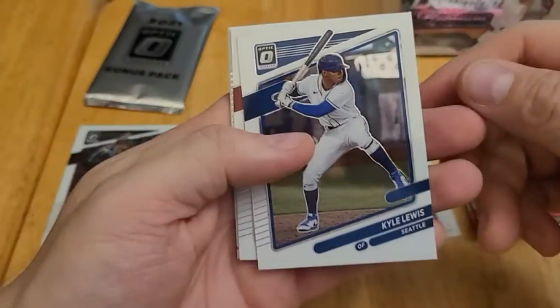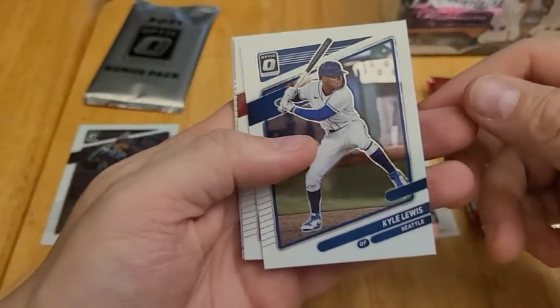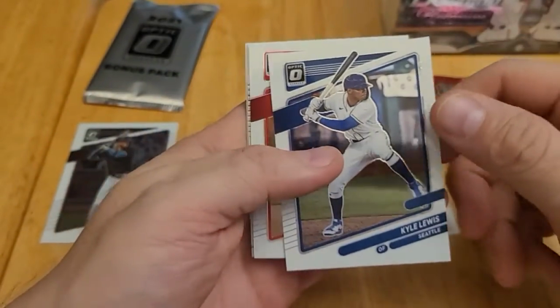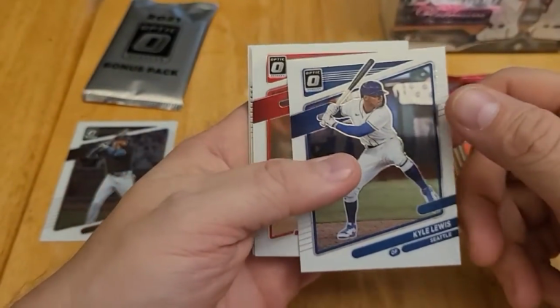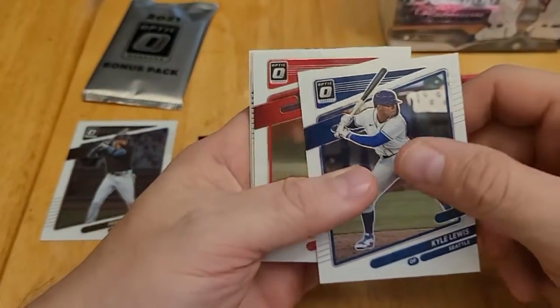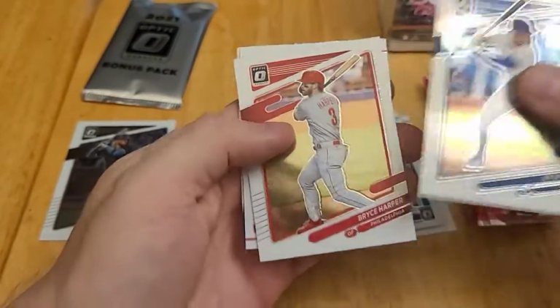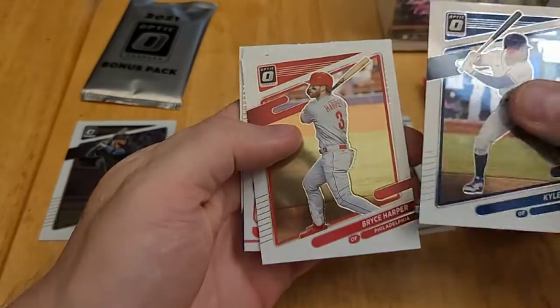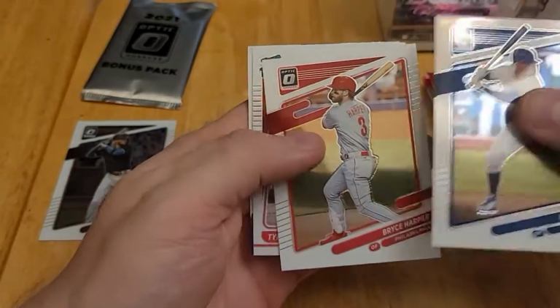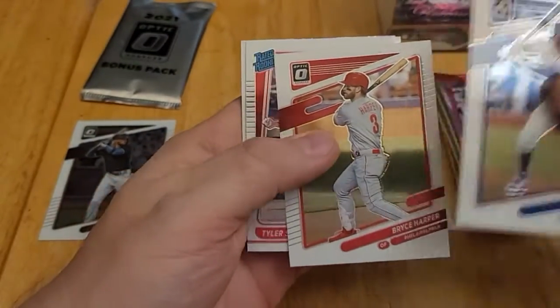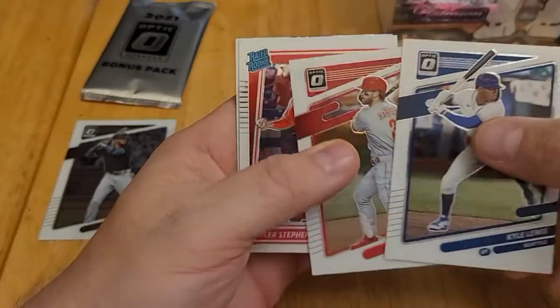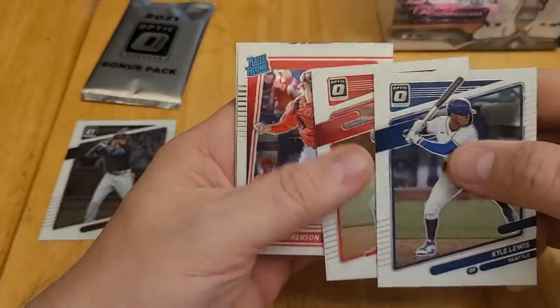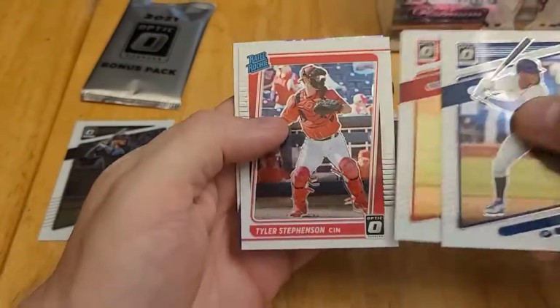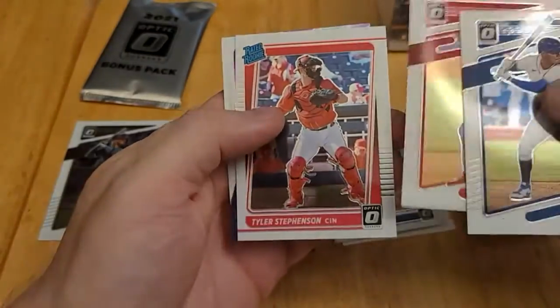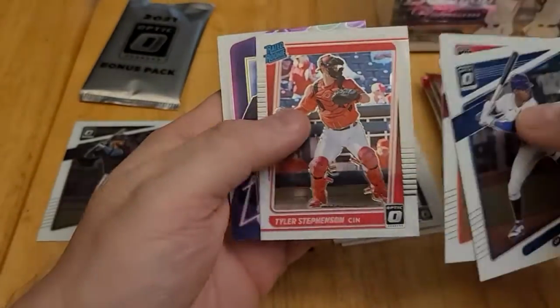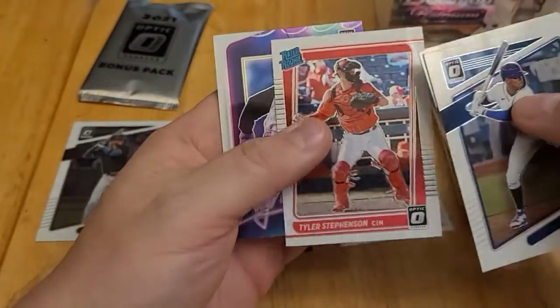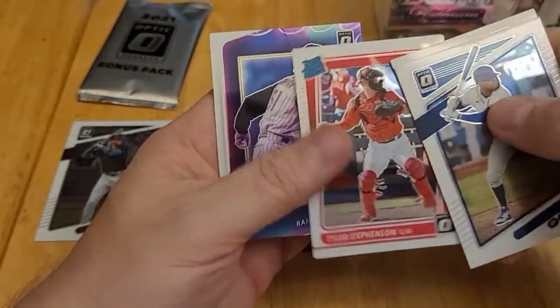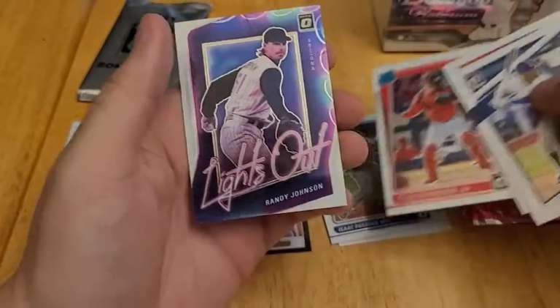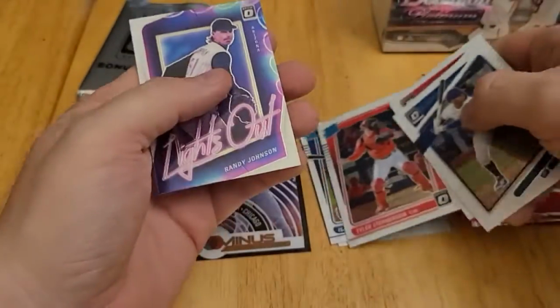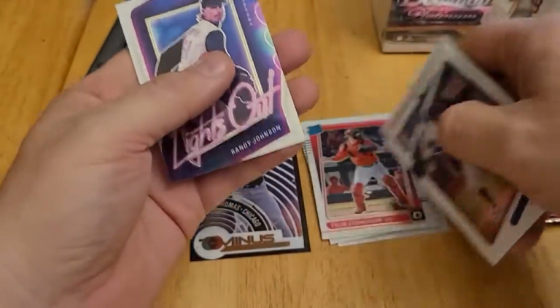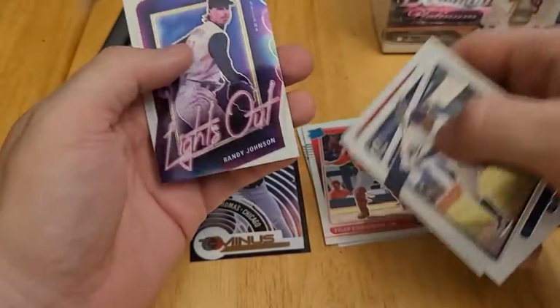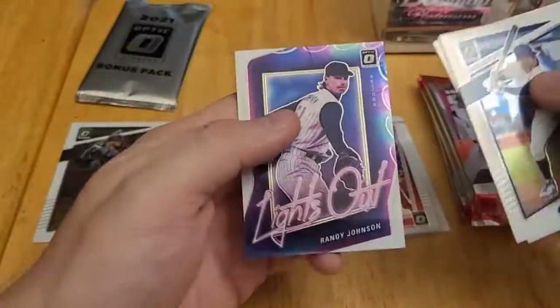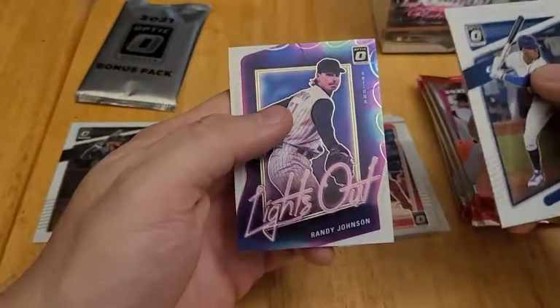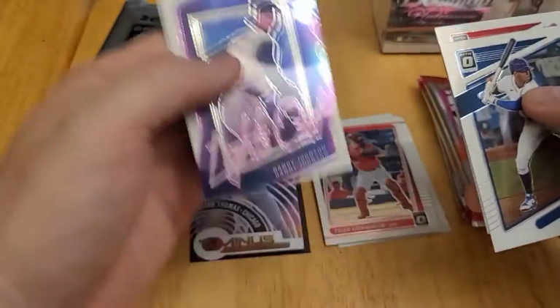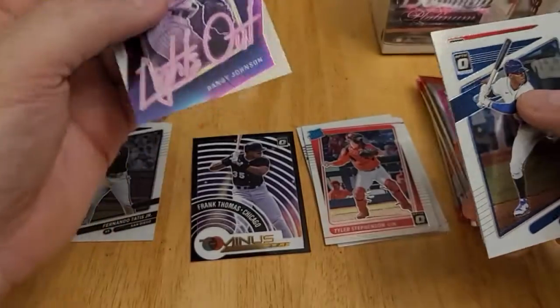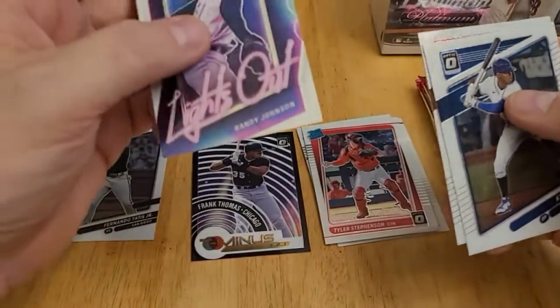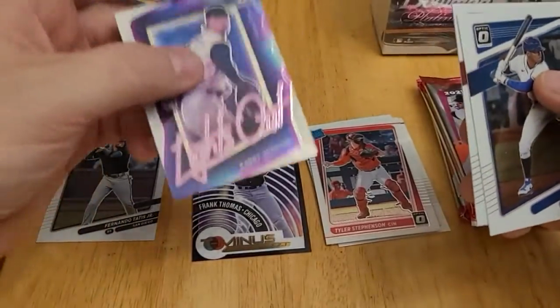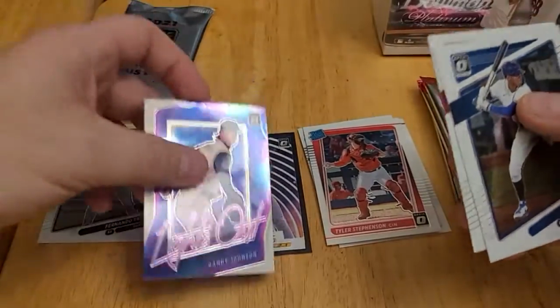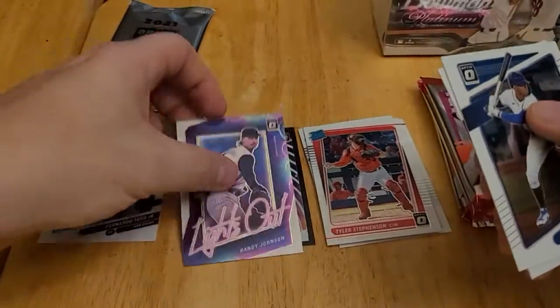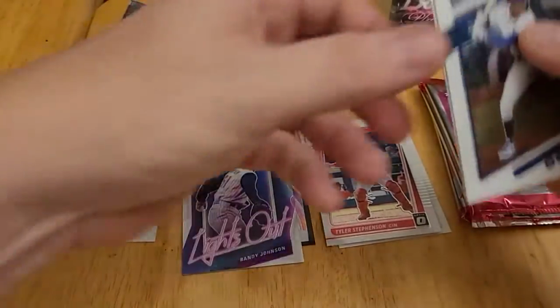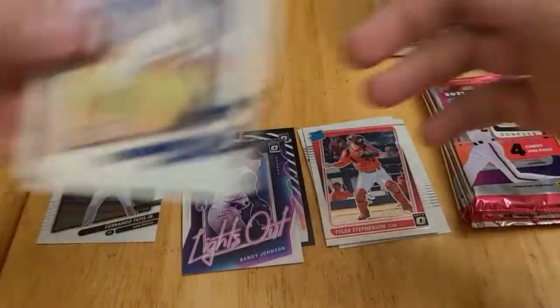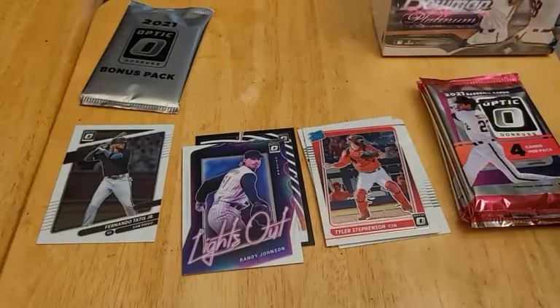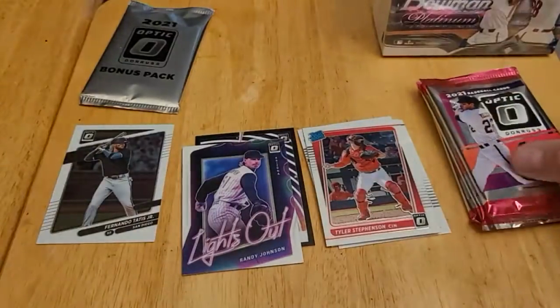This pack starts with Kyle Lewis, Bryce Harper — it's a very nice card — Tyler Stevenson rated rookie, and a Lights Out Hall of Famer Randy Johnson. I'll set that aside.